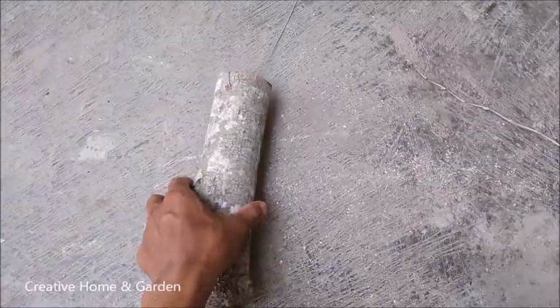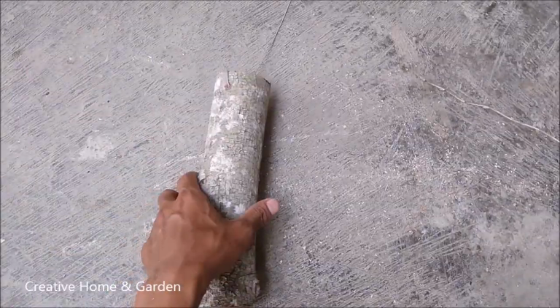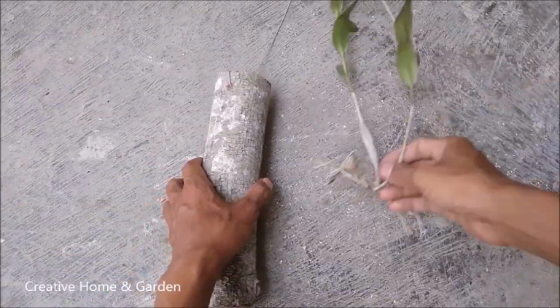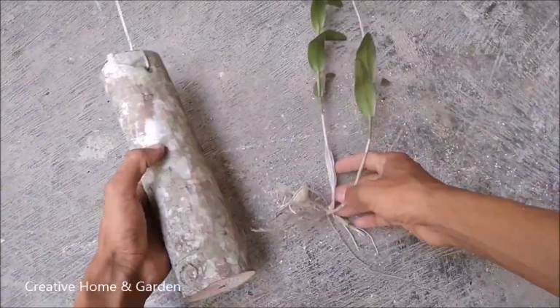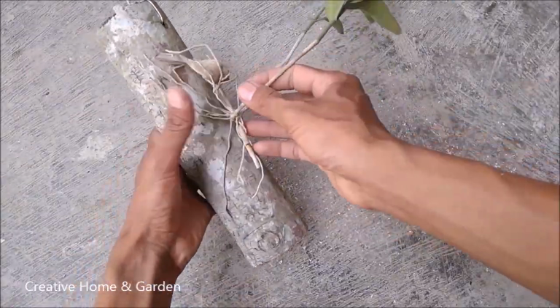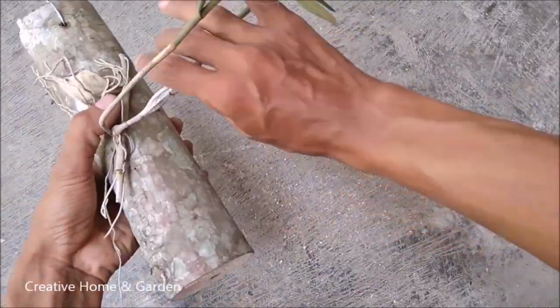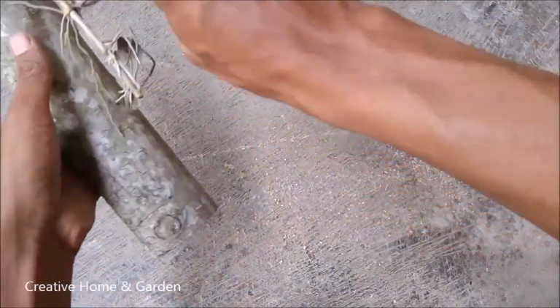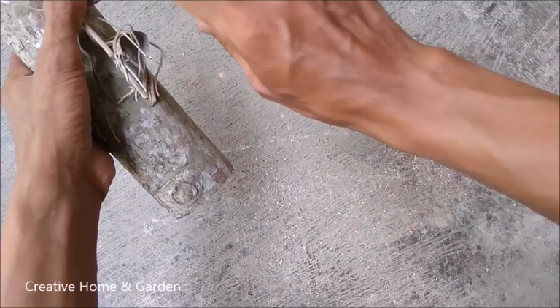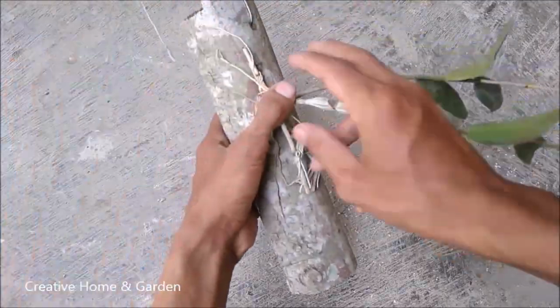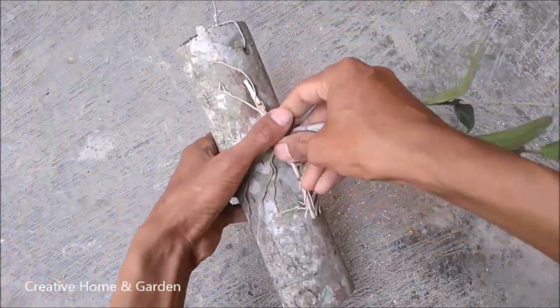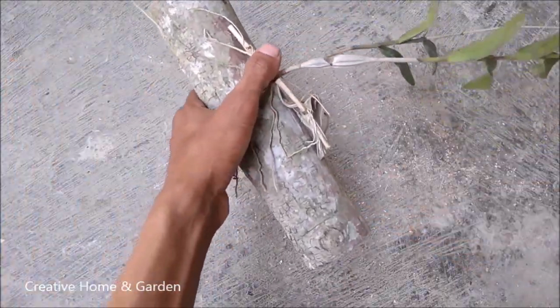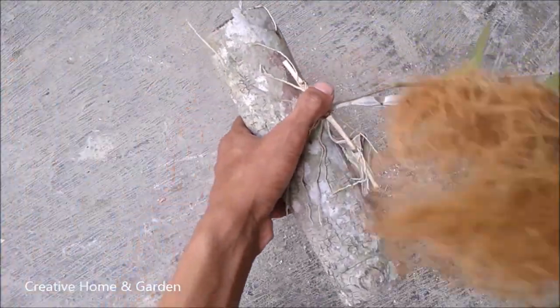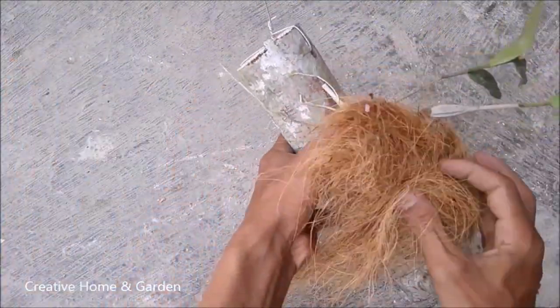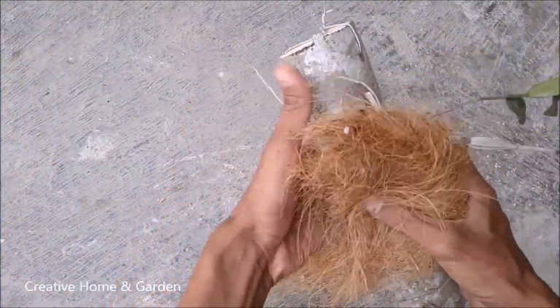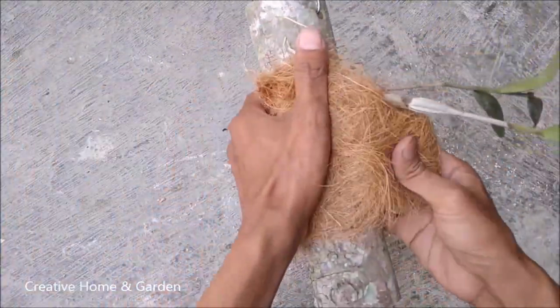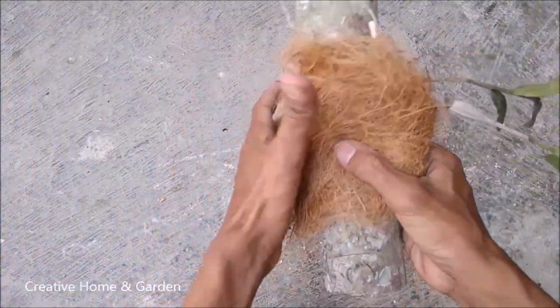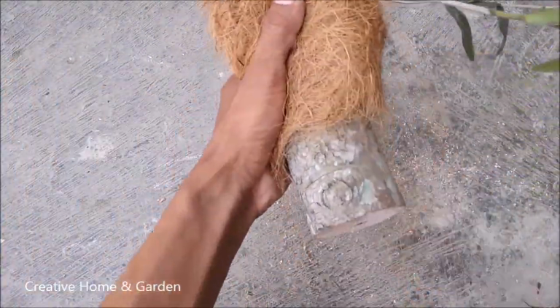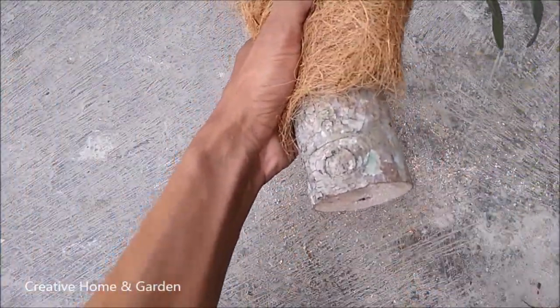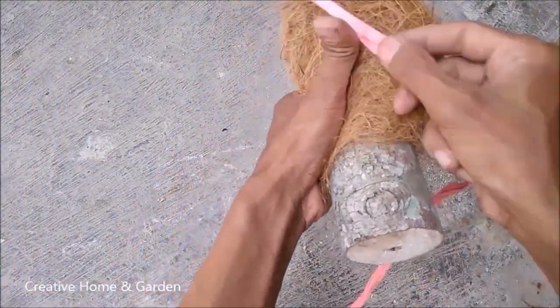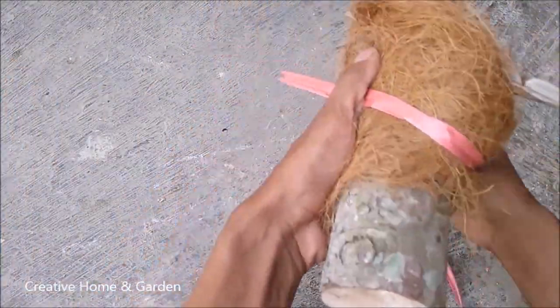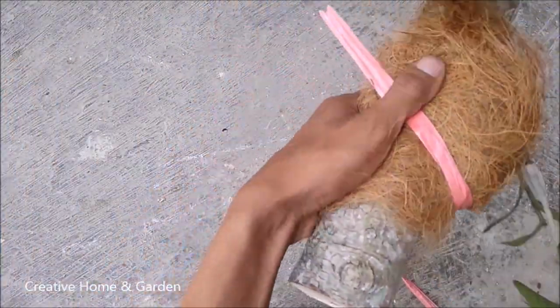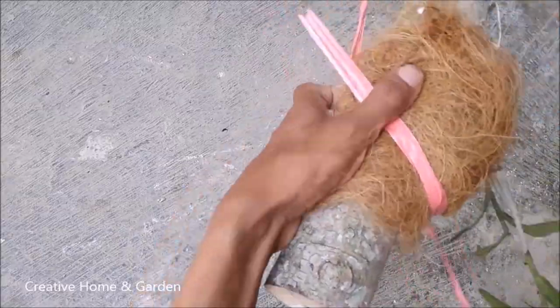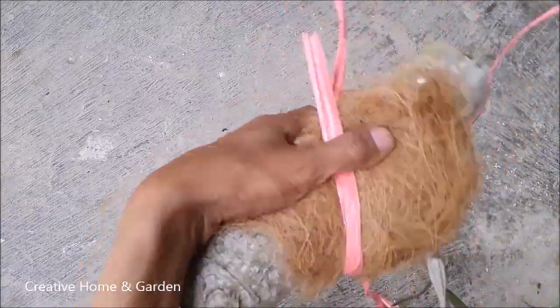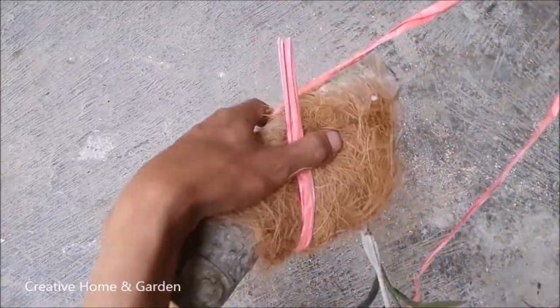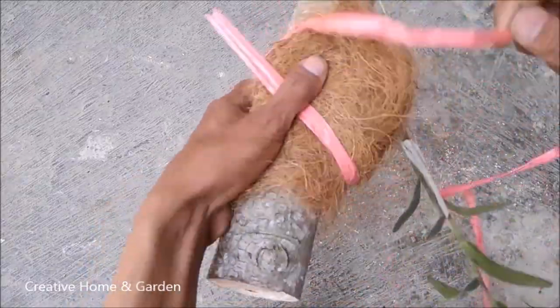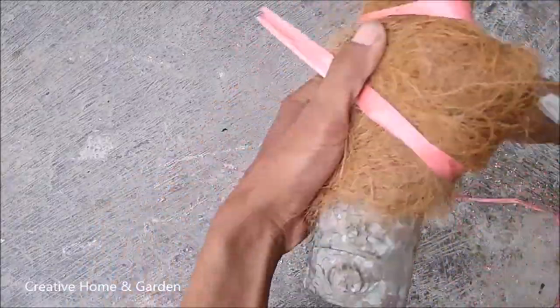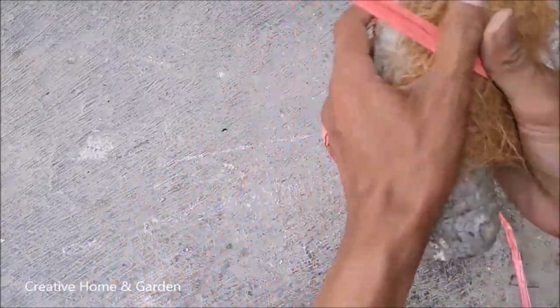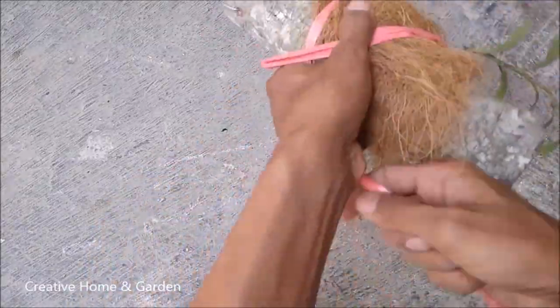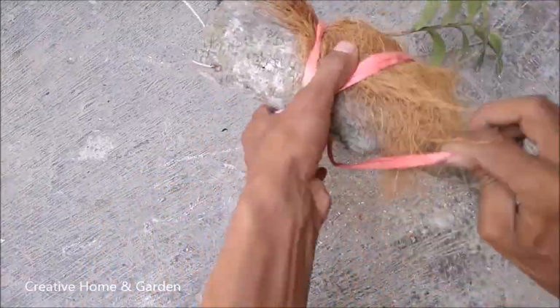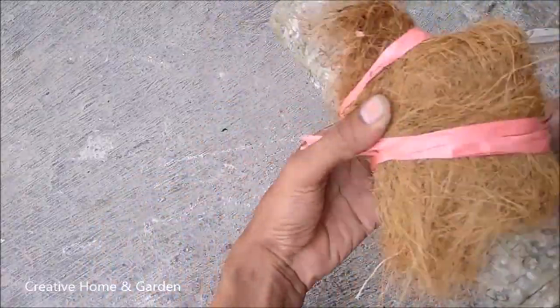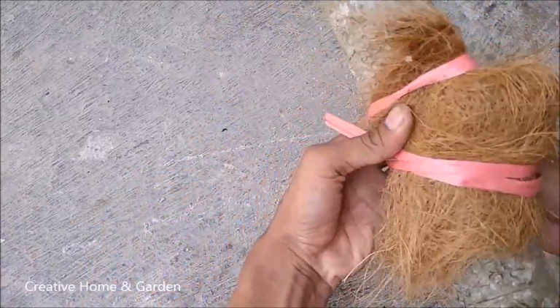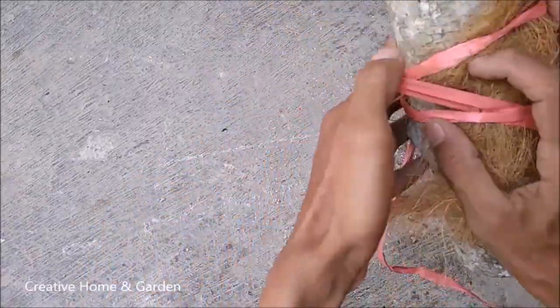The fifth step: attach the pigeon orchid to the wood in coconut core. Cover the root using smooth coconut core and strap it using a rope. Take care.